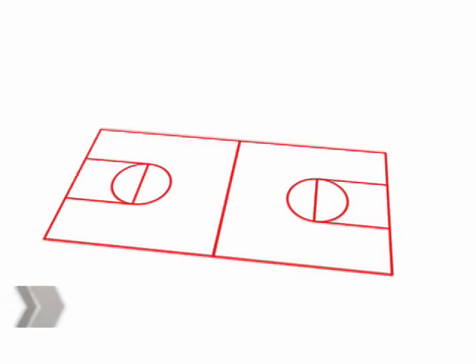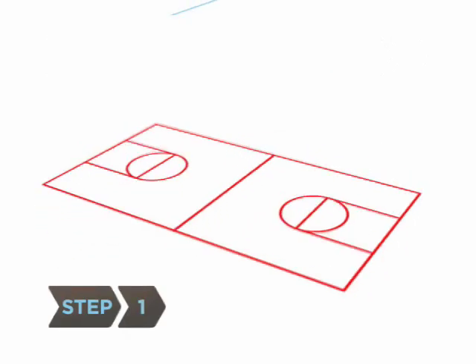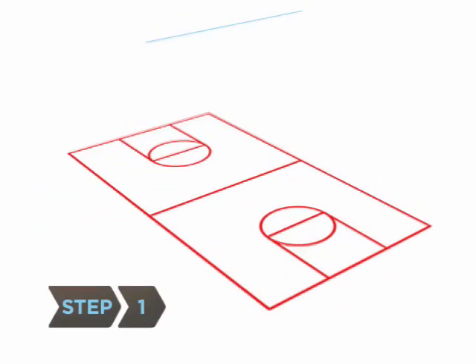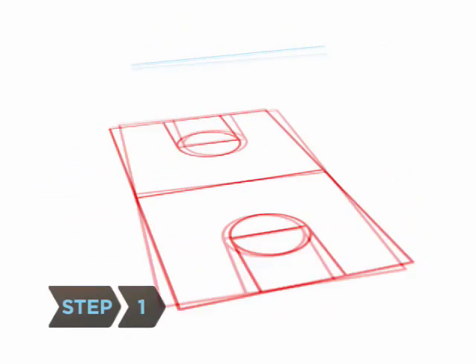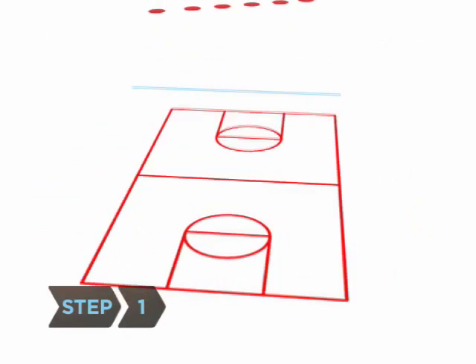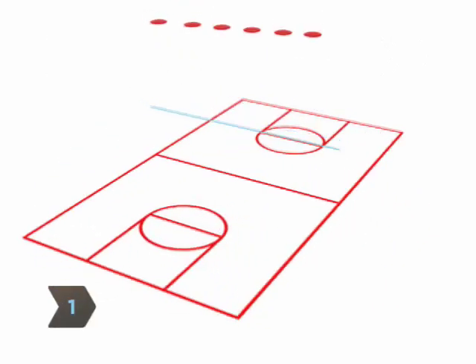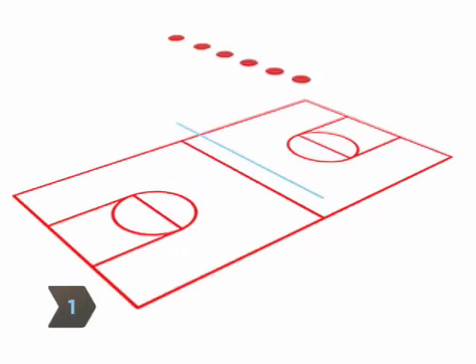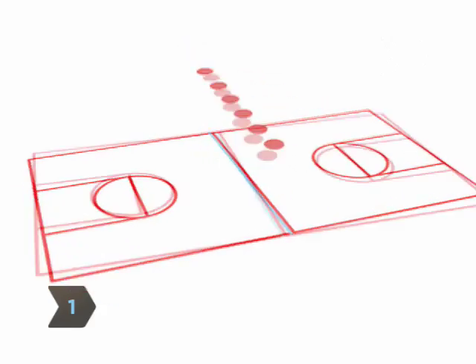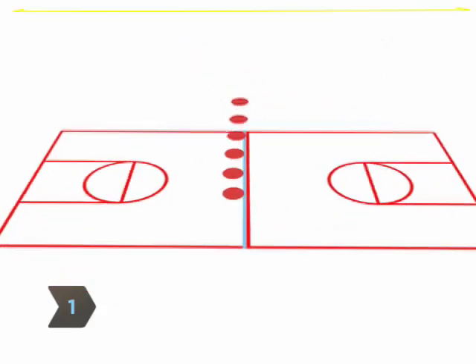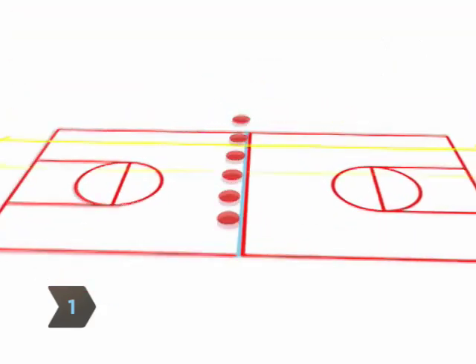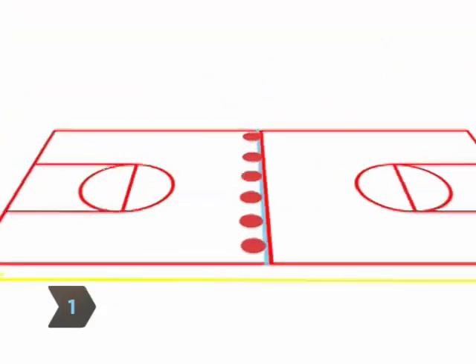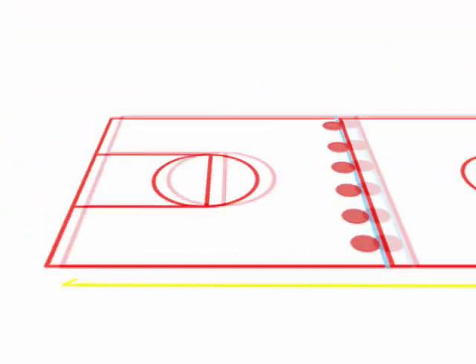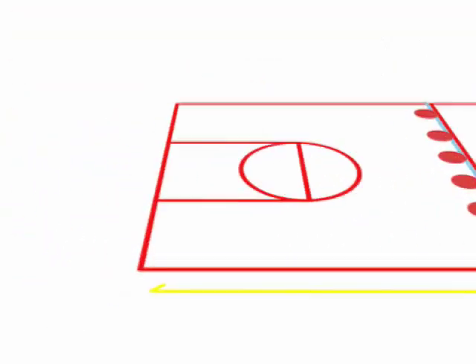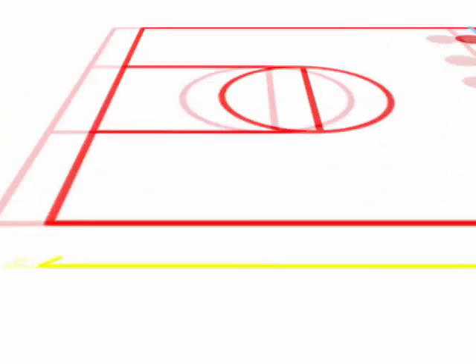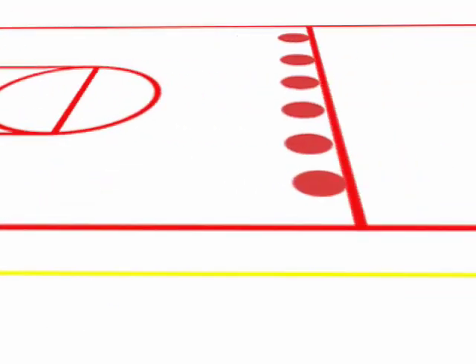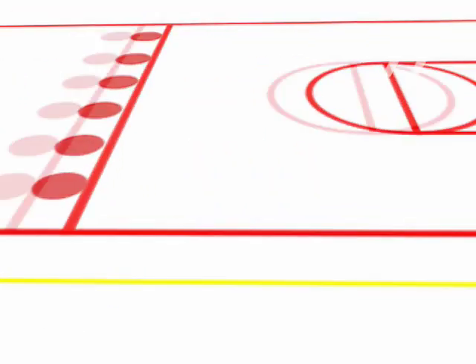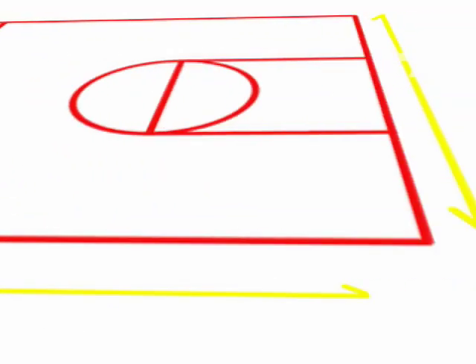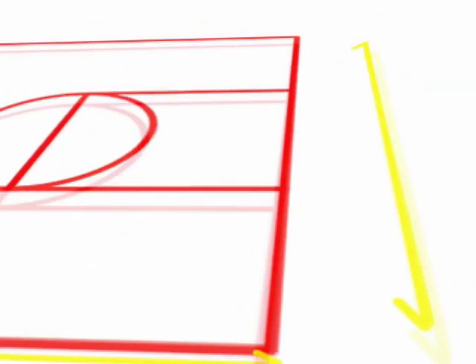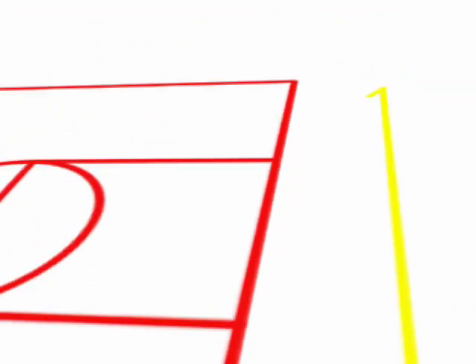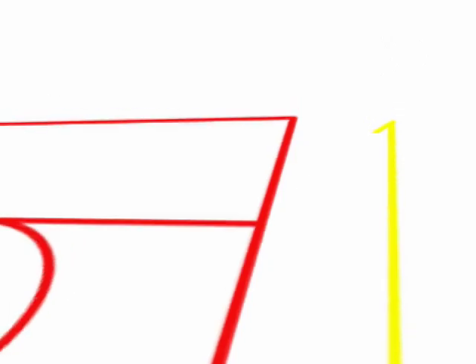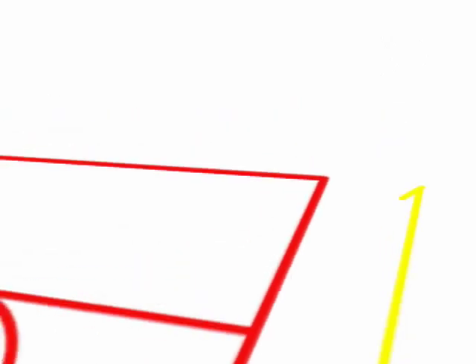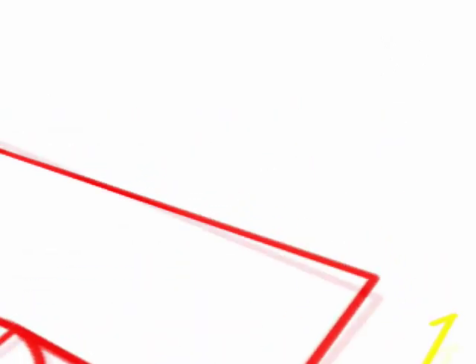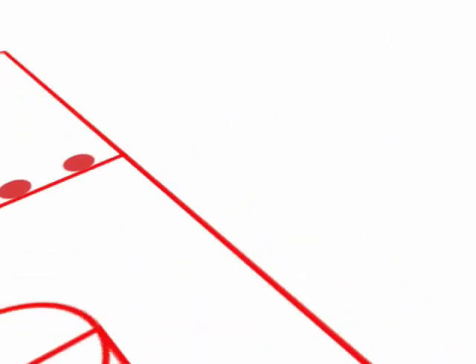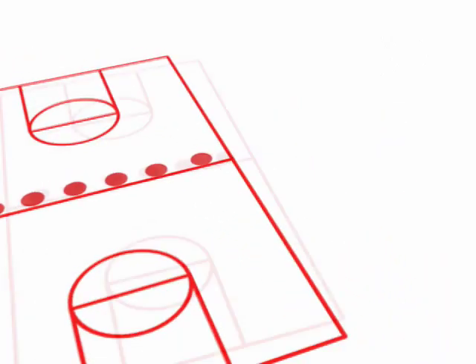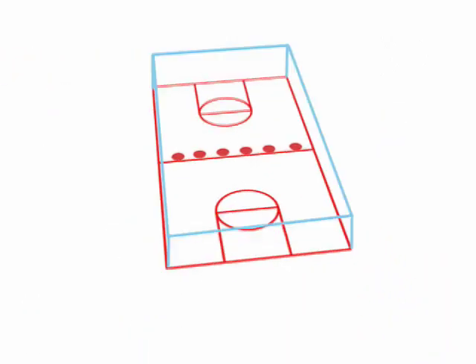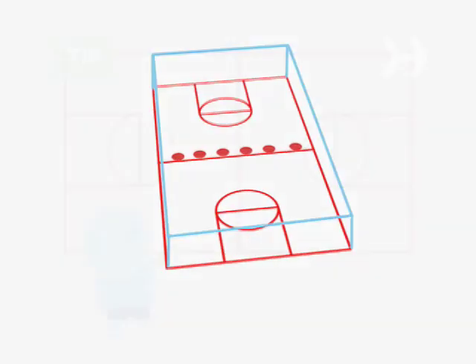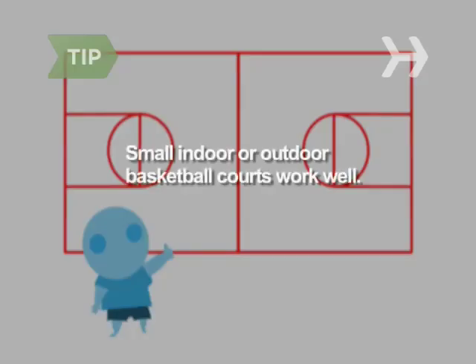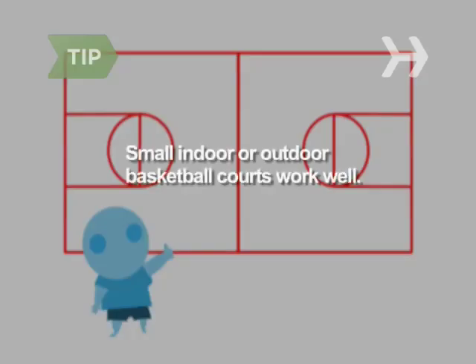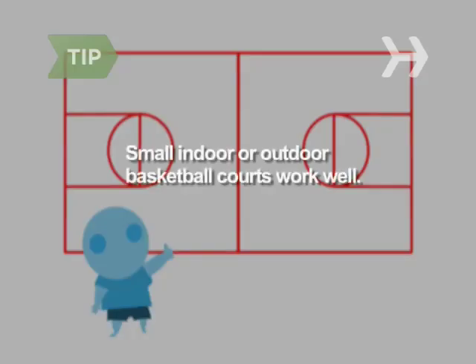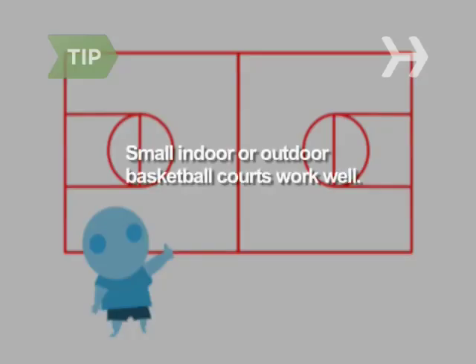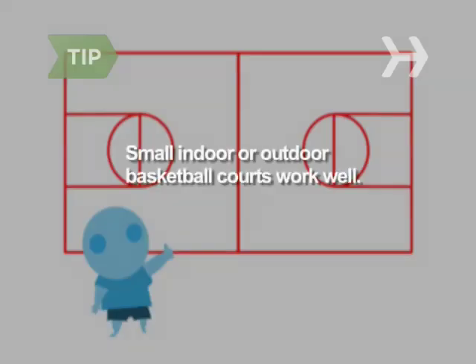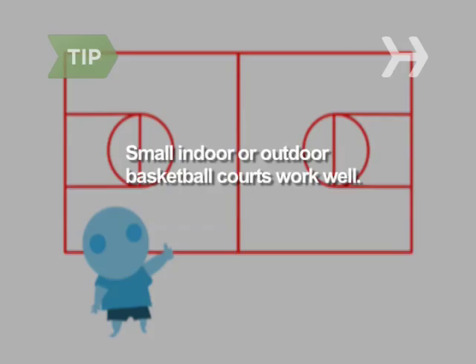Step 1. Designate a center line on the court and line the balls along the center line before the start of the game. Courts should be around 50 feet long and 30 feet wide, with walls or fences at either end. Basketball courts work well for dodgeball.